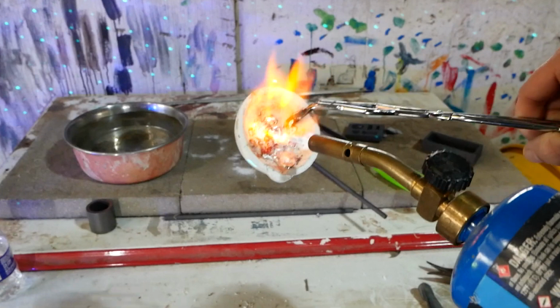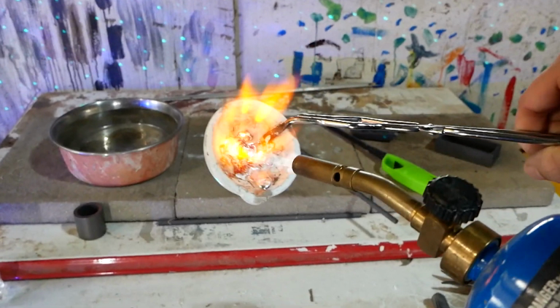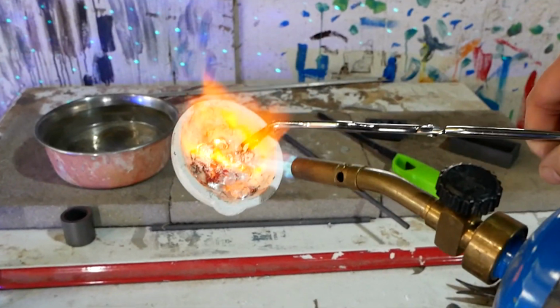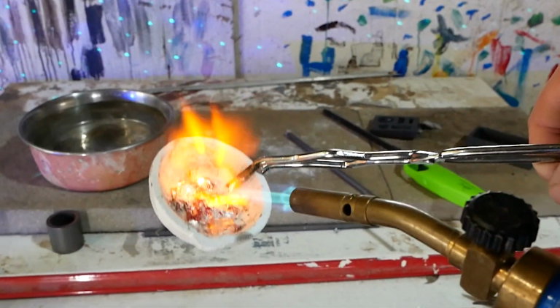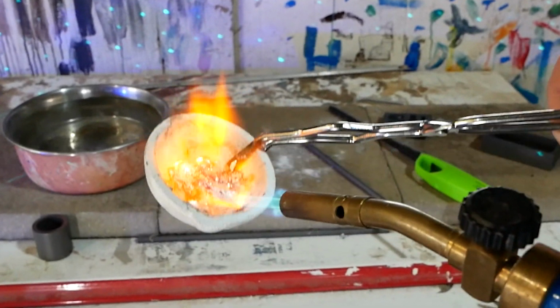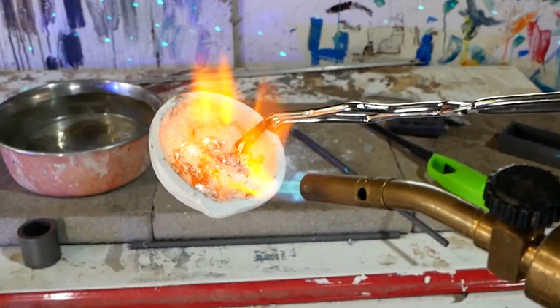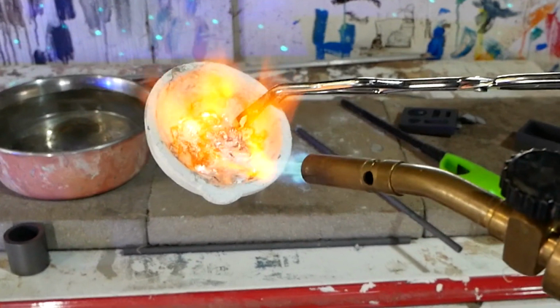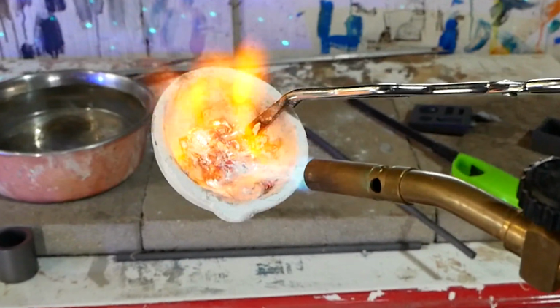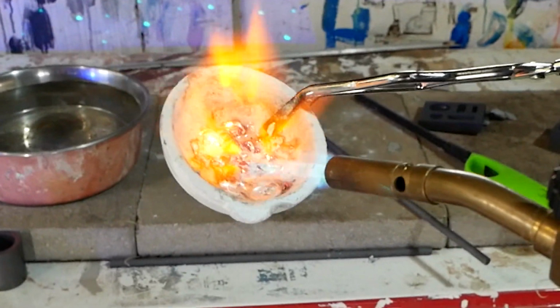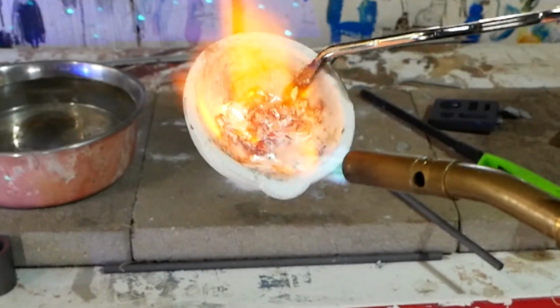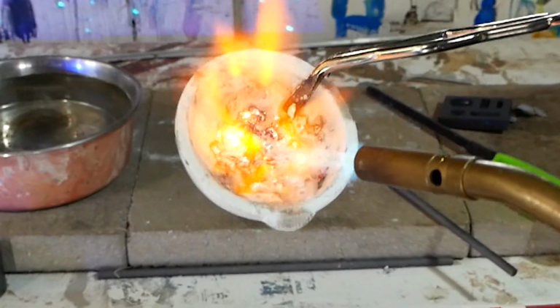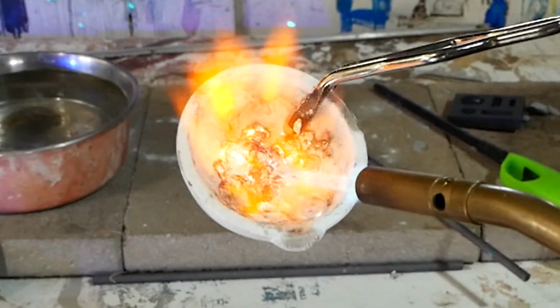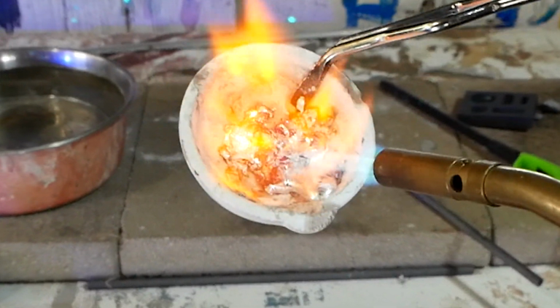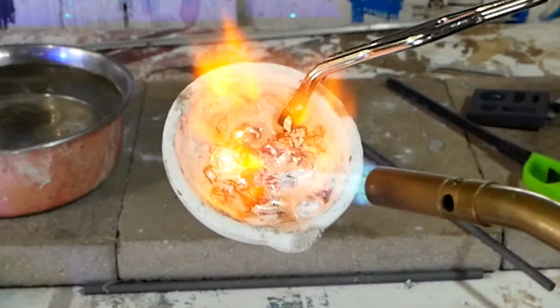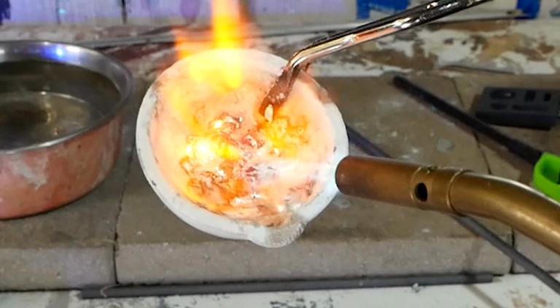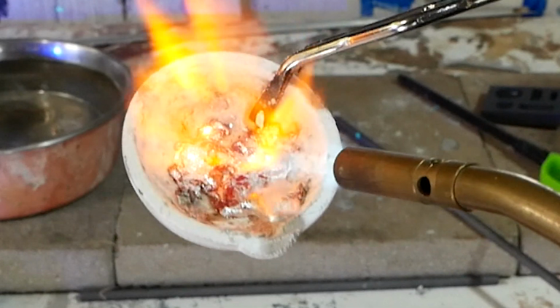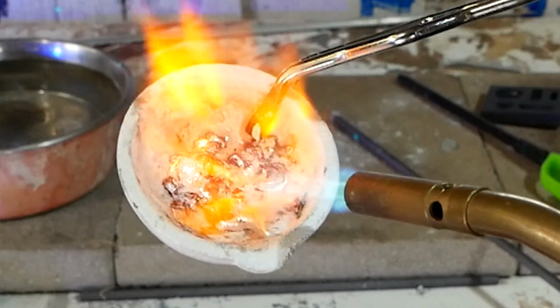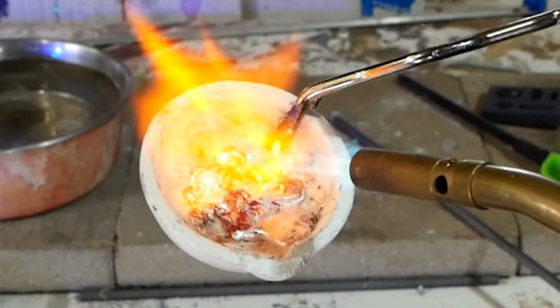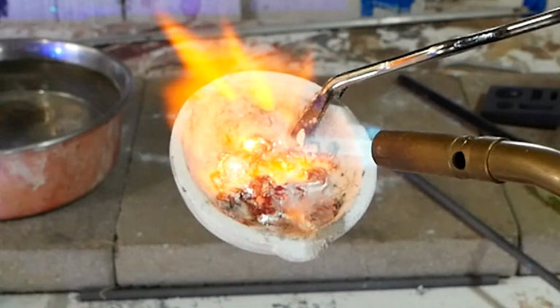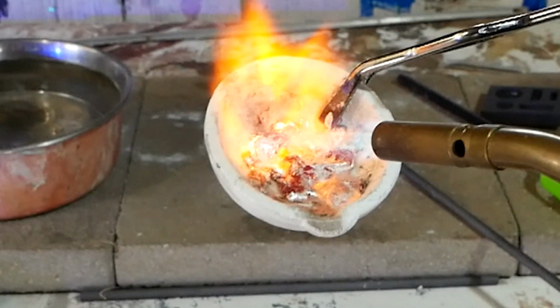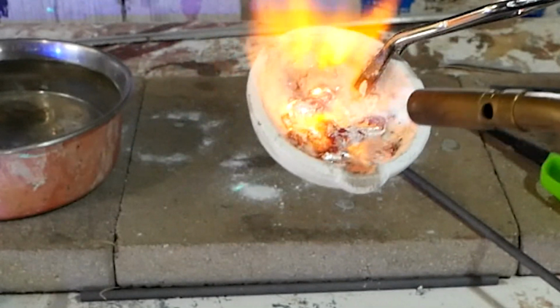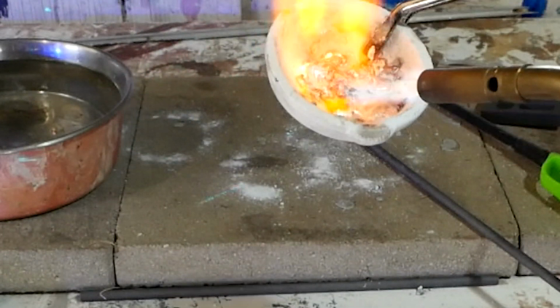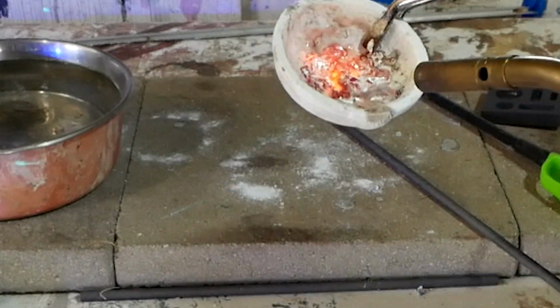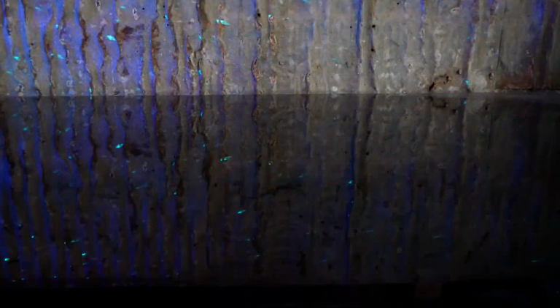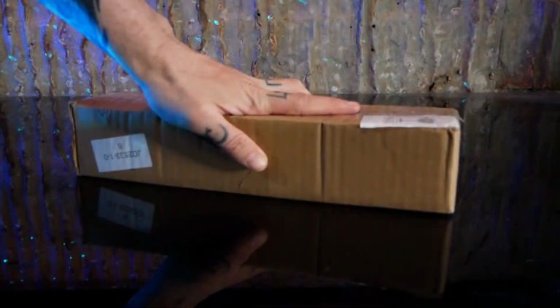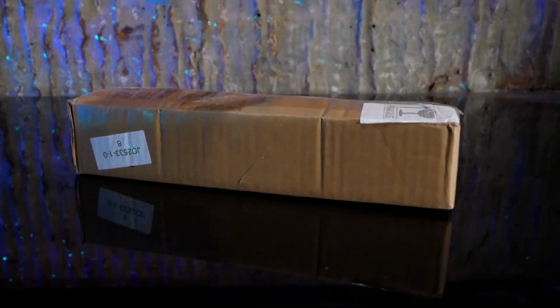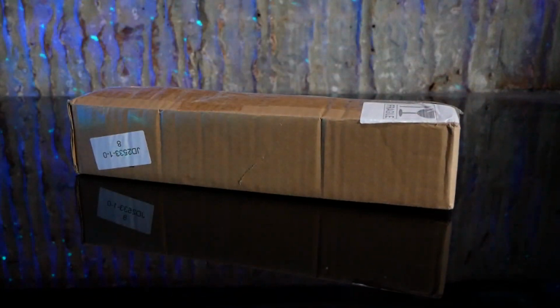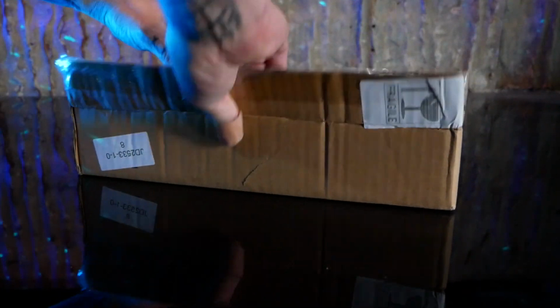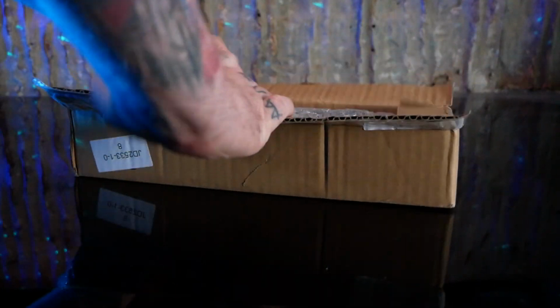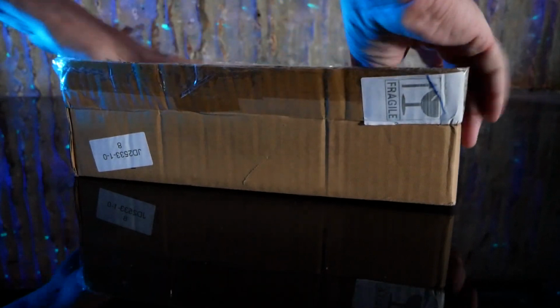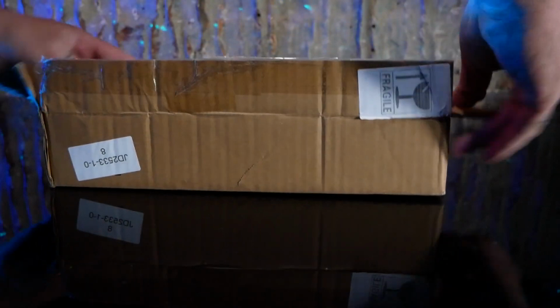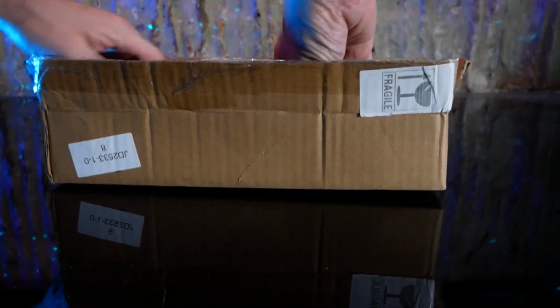Today we're having some fun while learning because I'm trying something I've never done before. It's time to smelt some metal with our new graphite ingot mold kit, and this kit comes shipped to your door ready for you to smelt some metal as well.